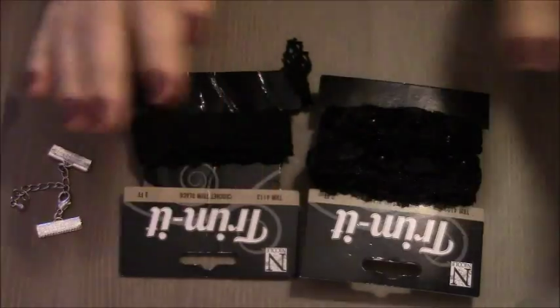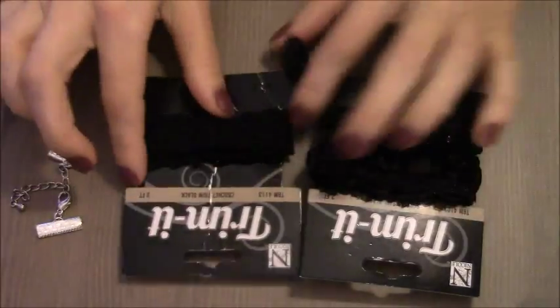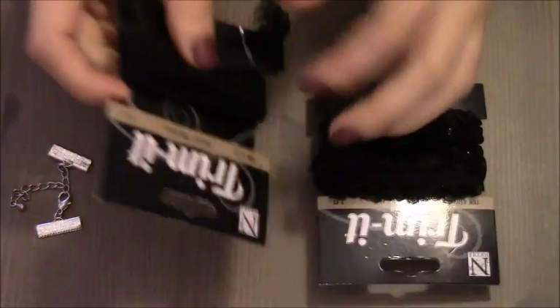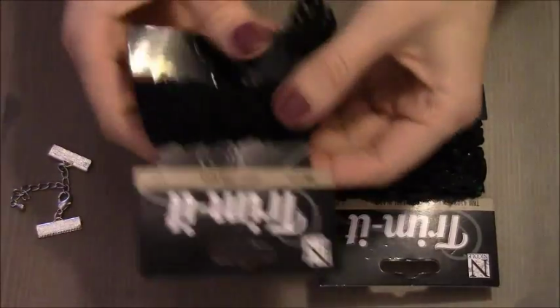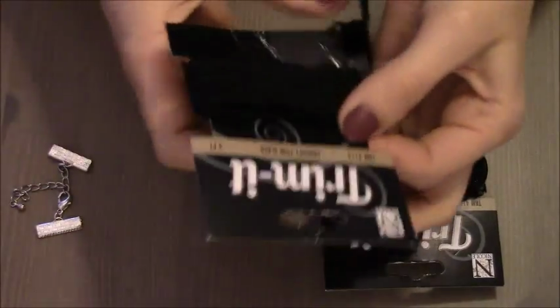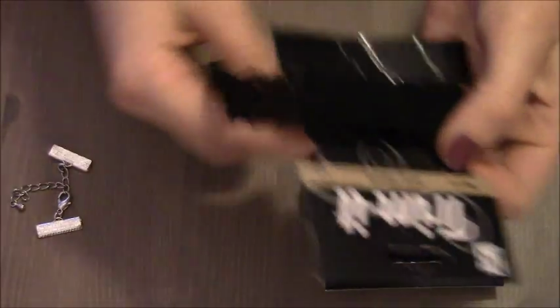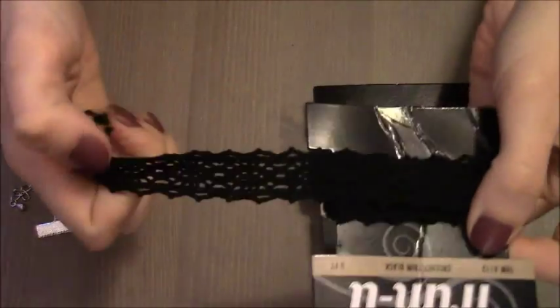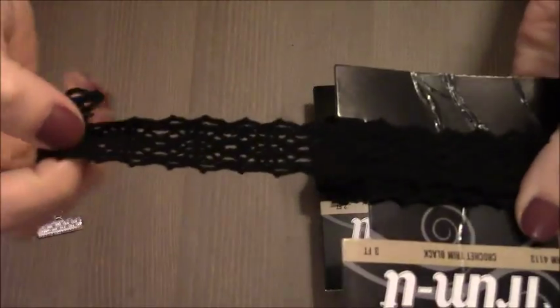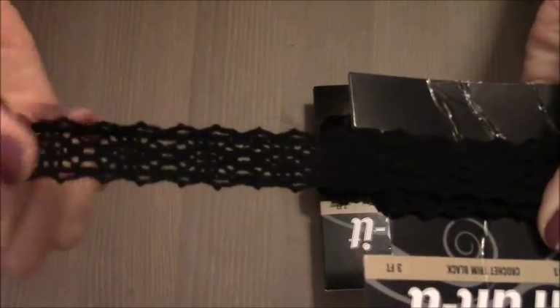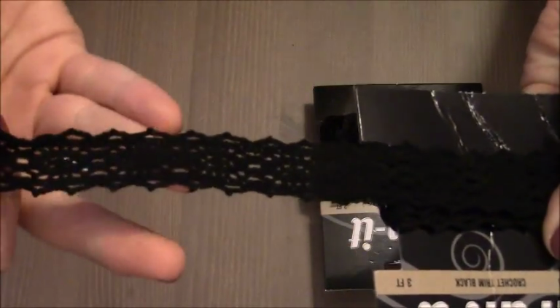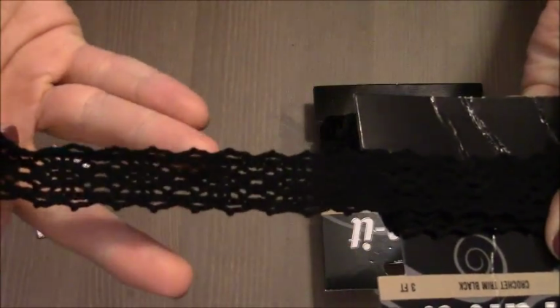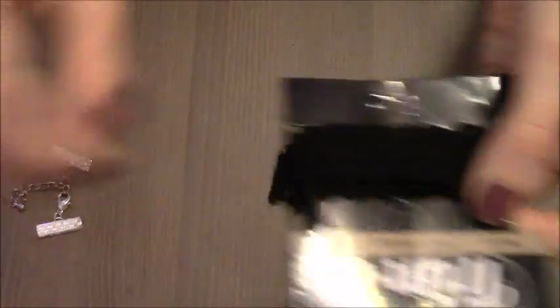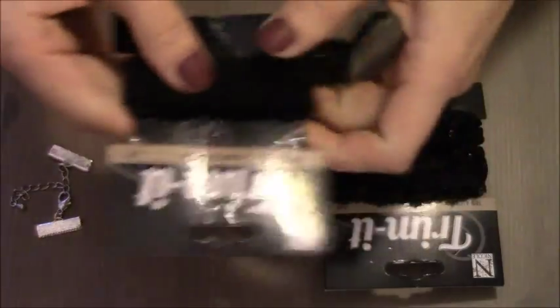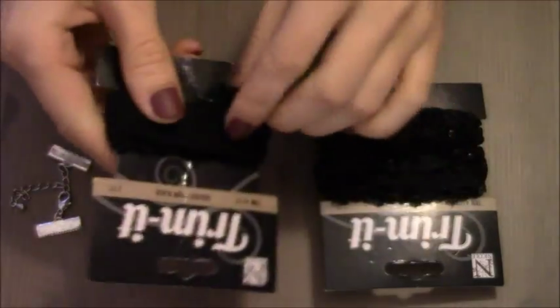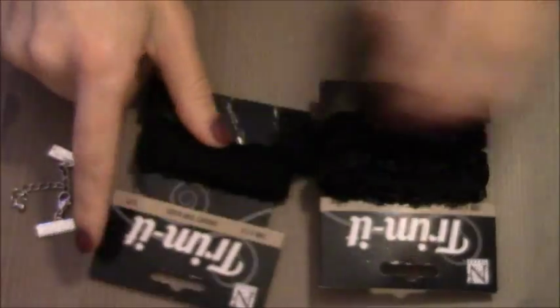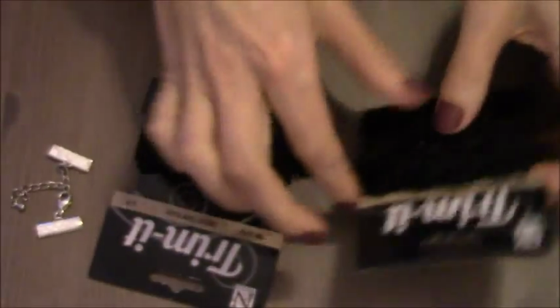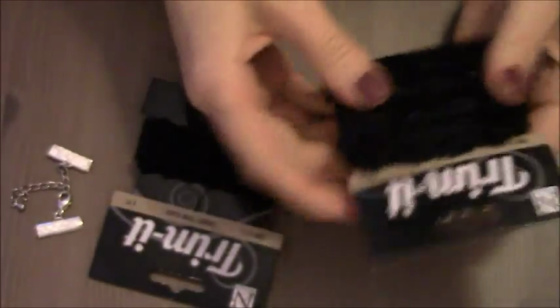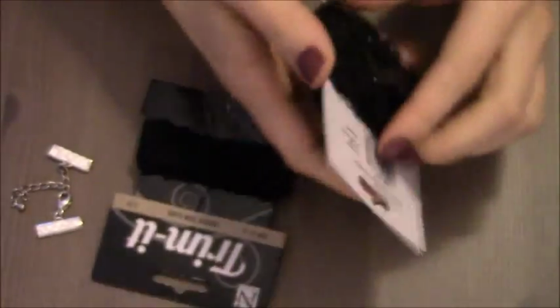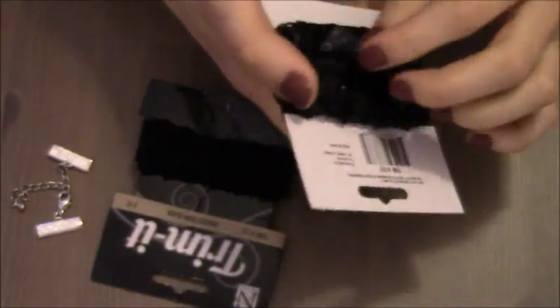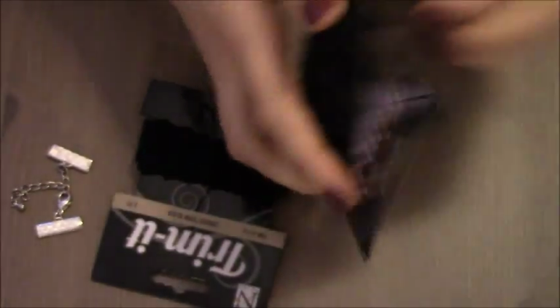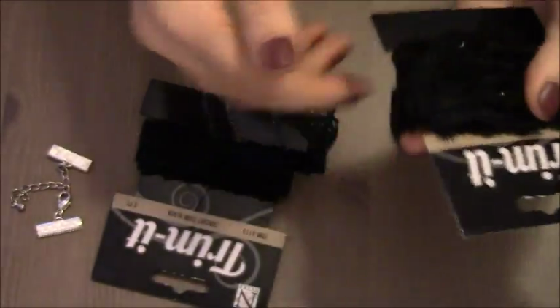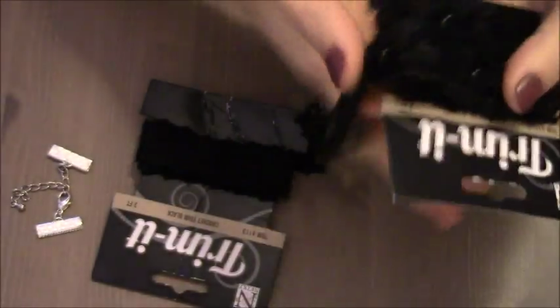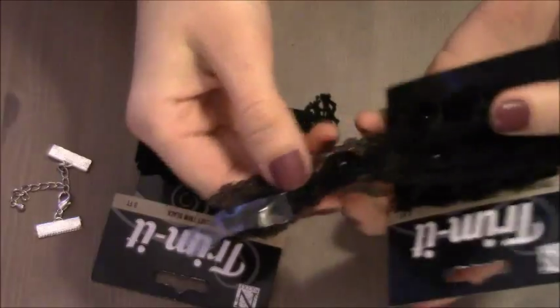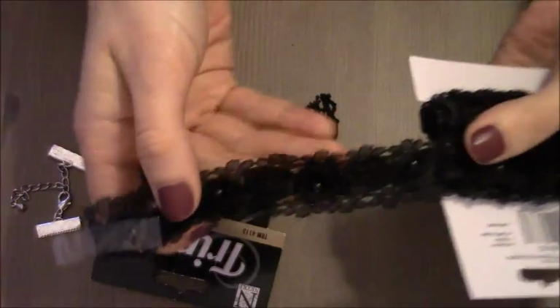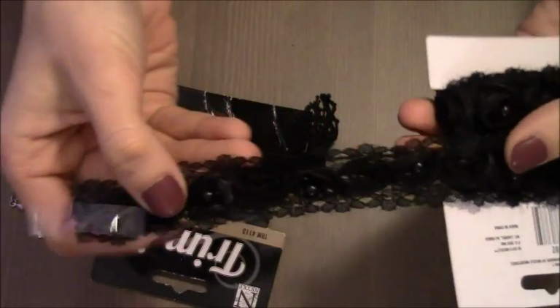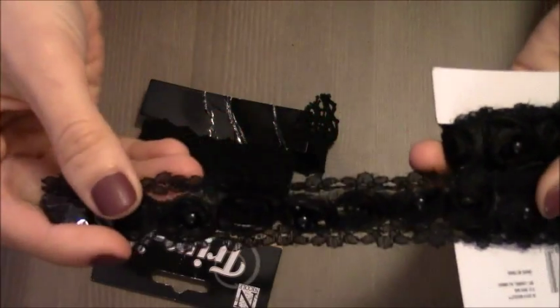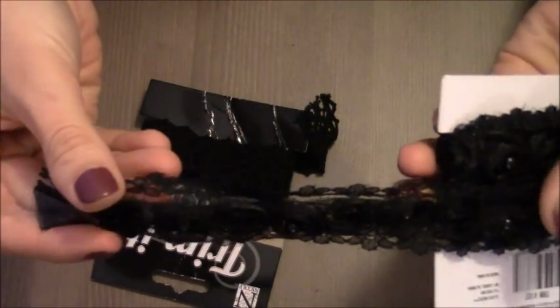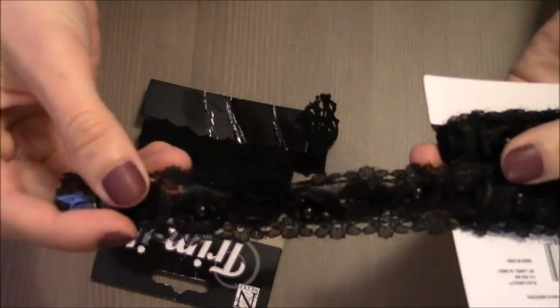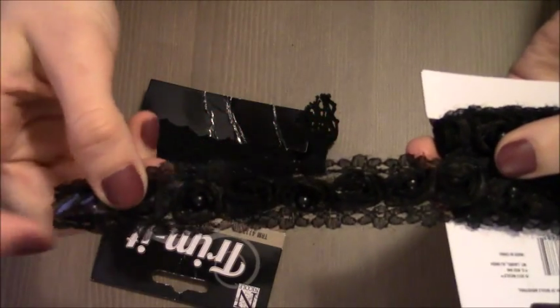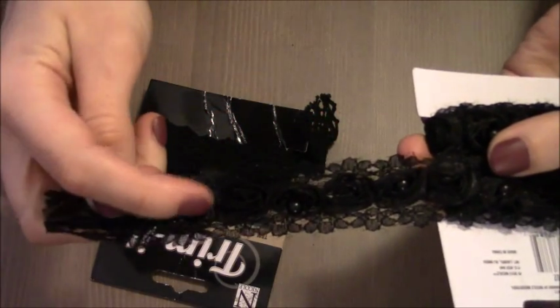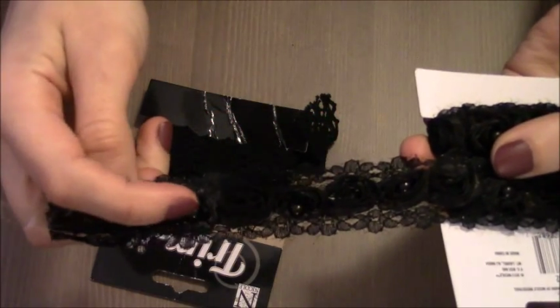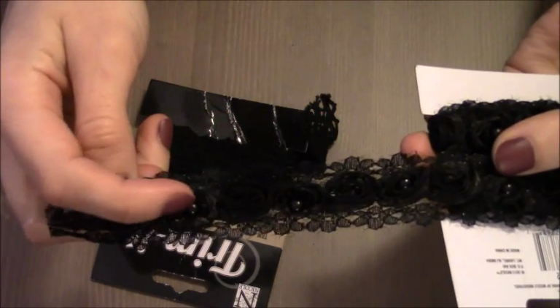So if you look at the first ribbon, this is how it looks. Here is the second ribbon — this one is more sophisticated, it has roses and pearls.